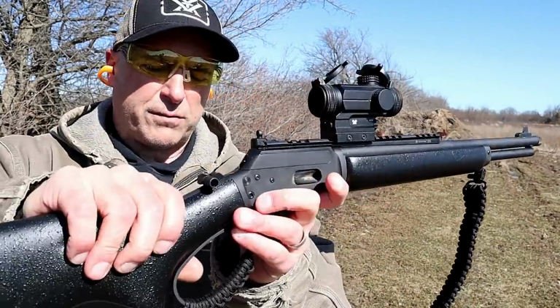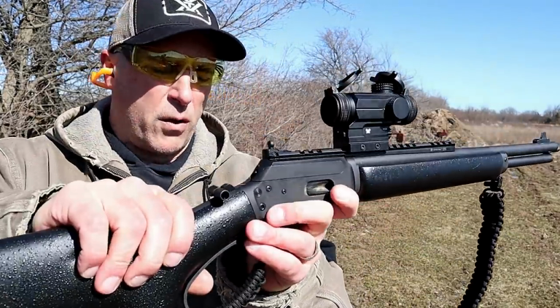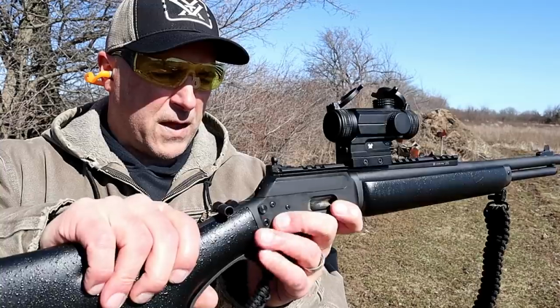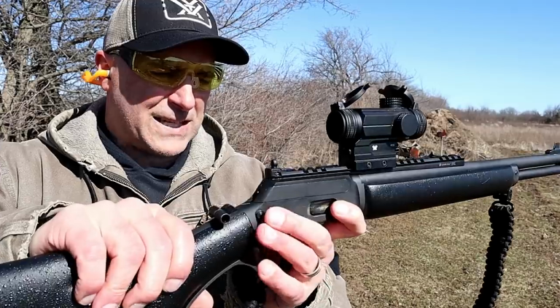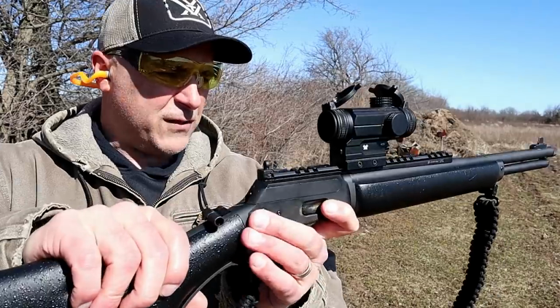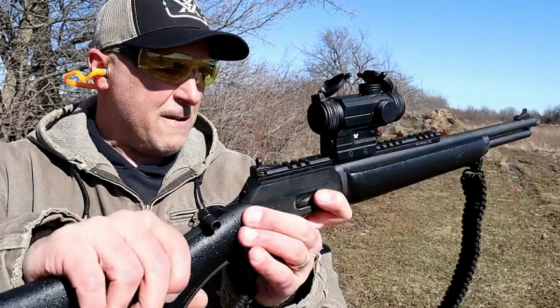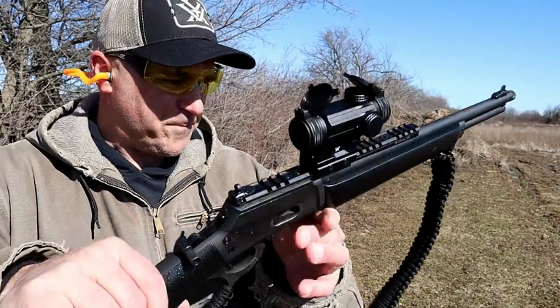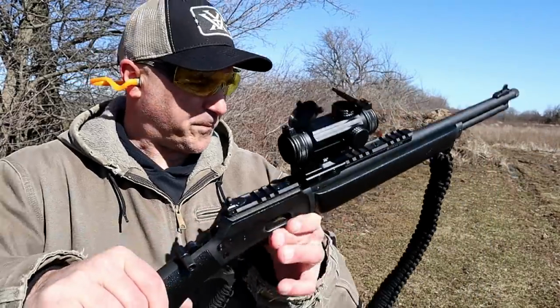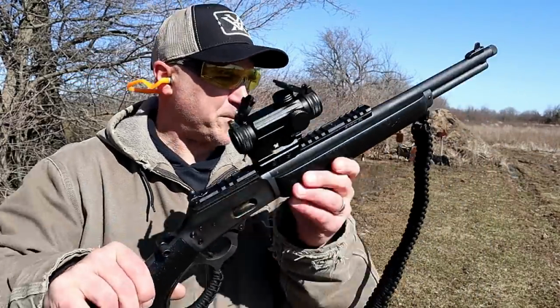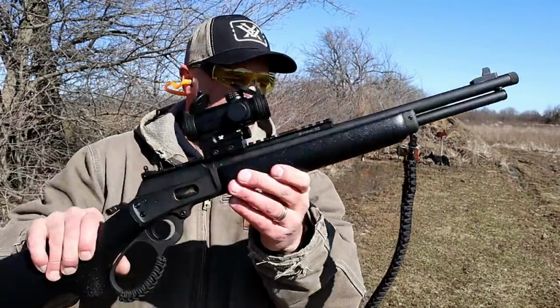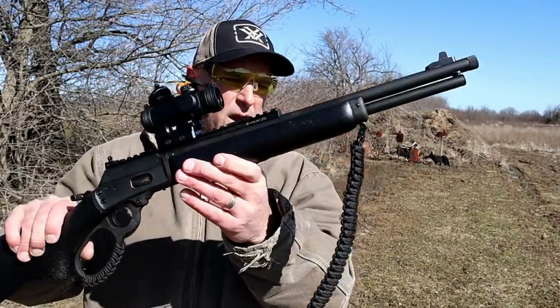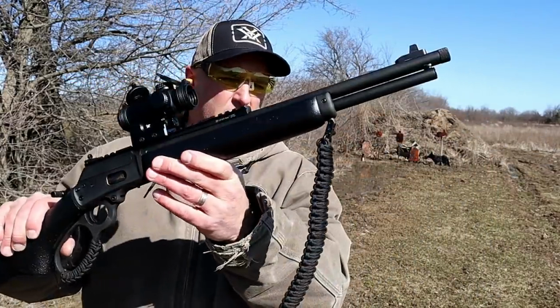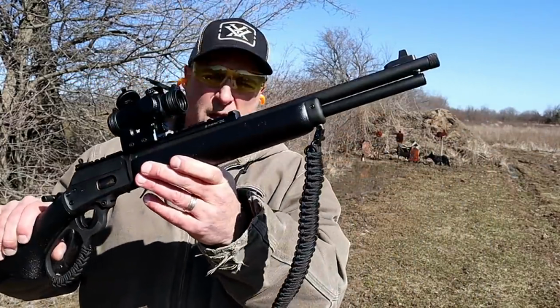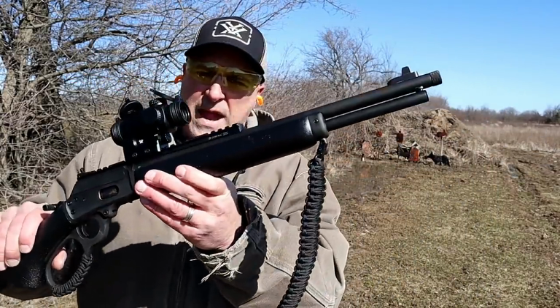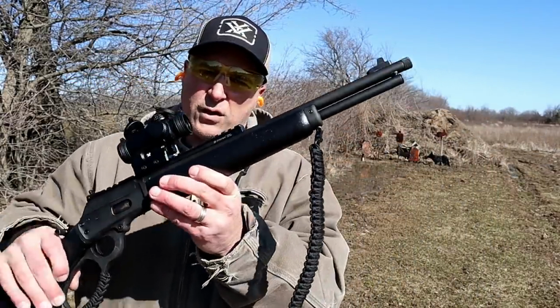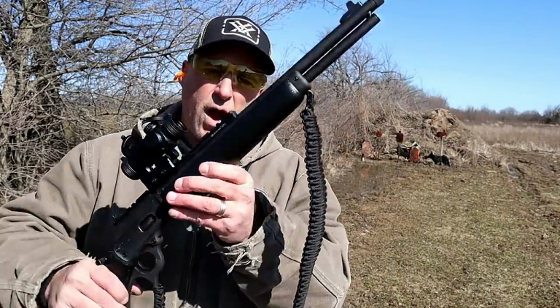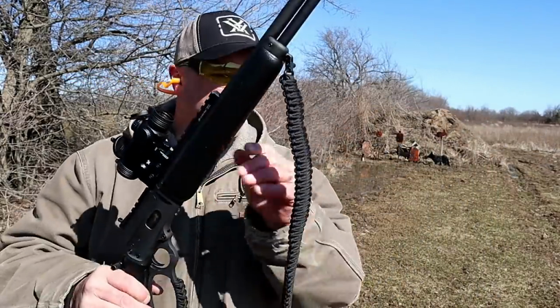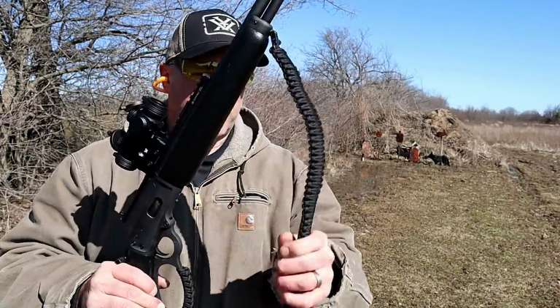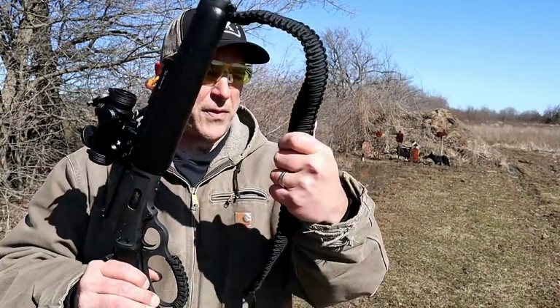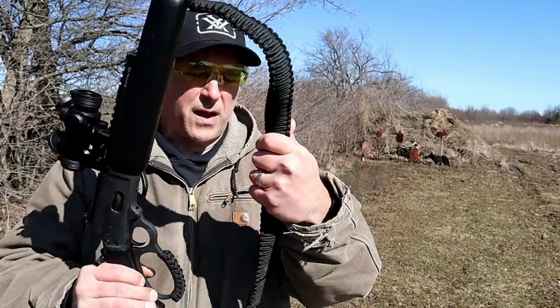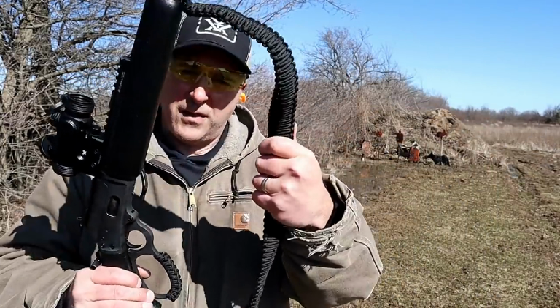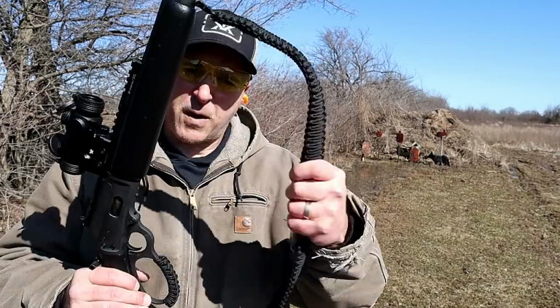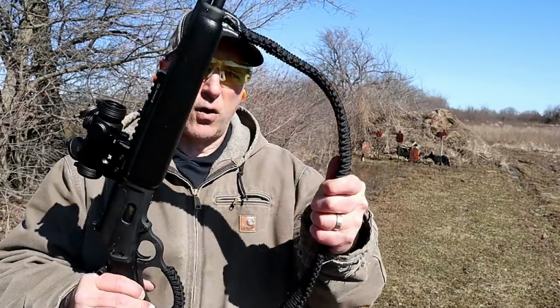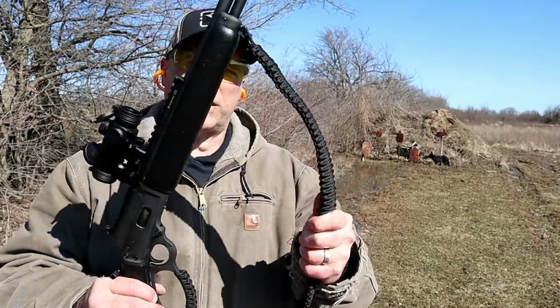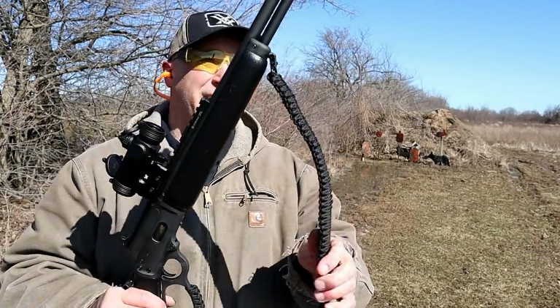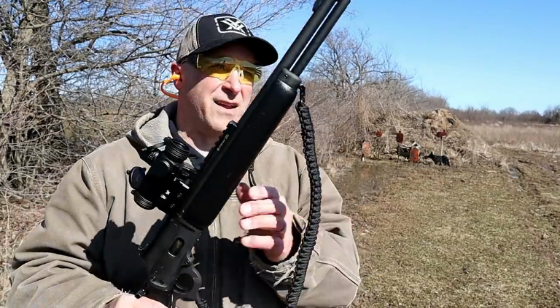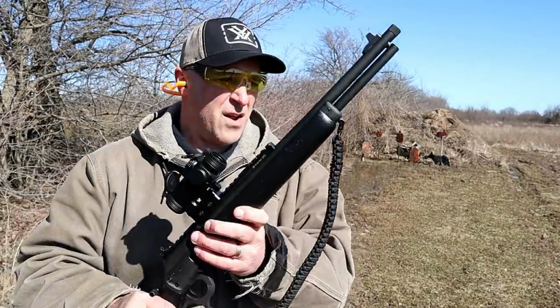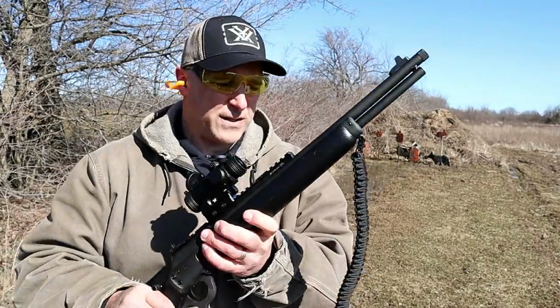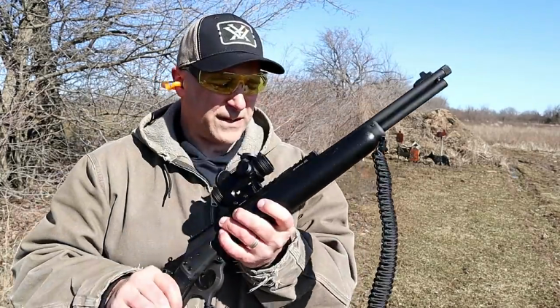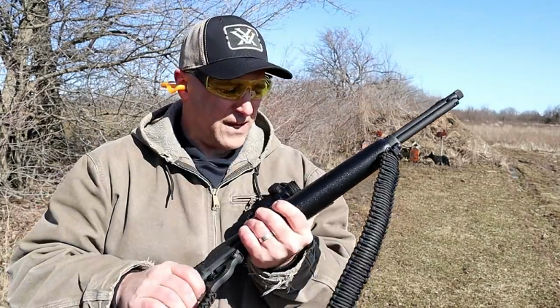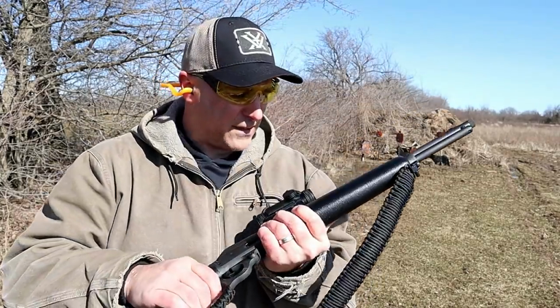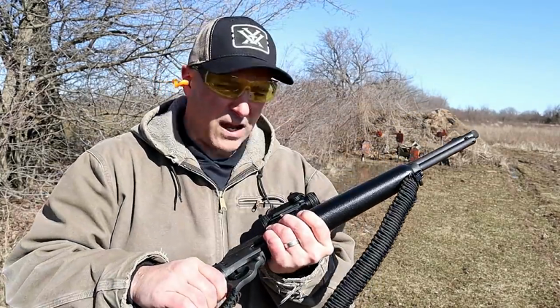Cross bolt safety, and all in all a good look. It also comes with a paracord sling, which is a nice touch.